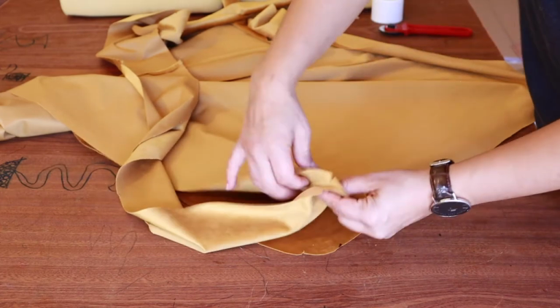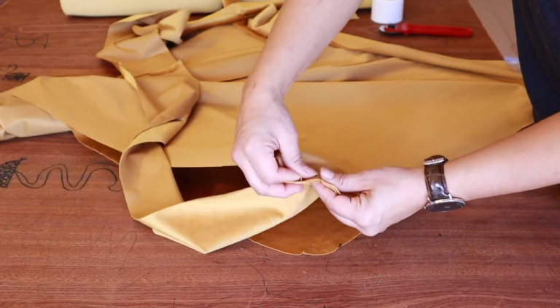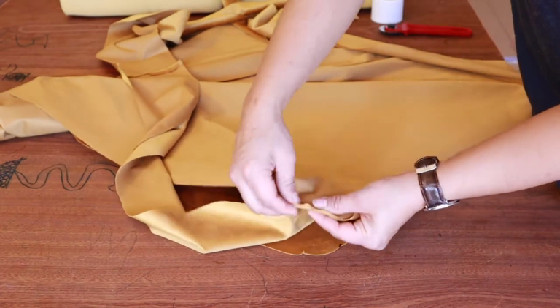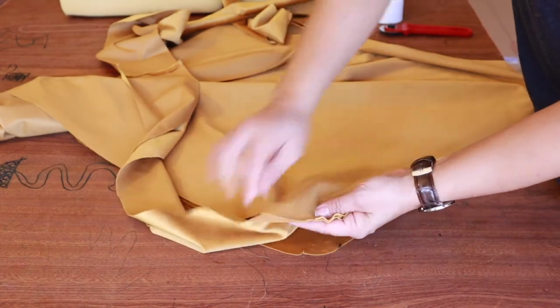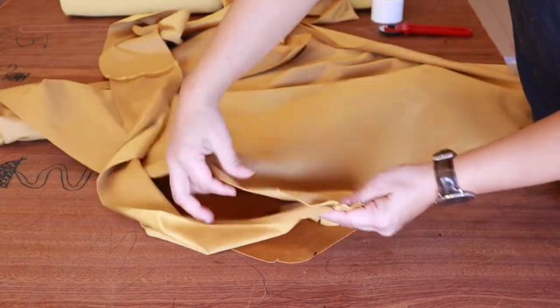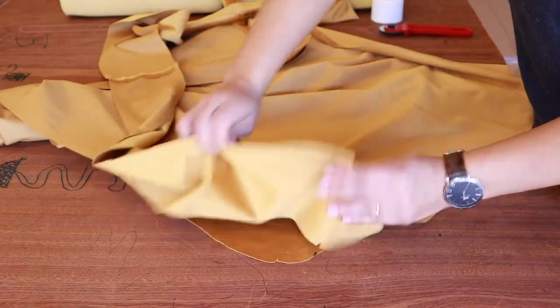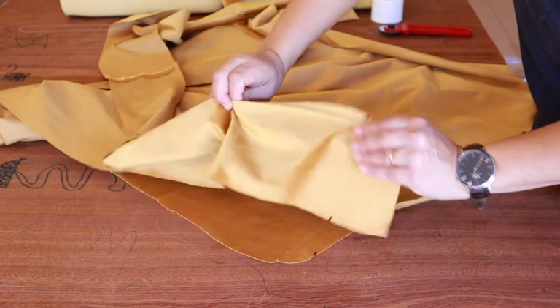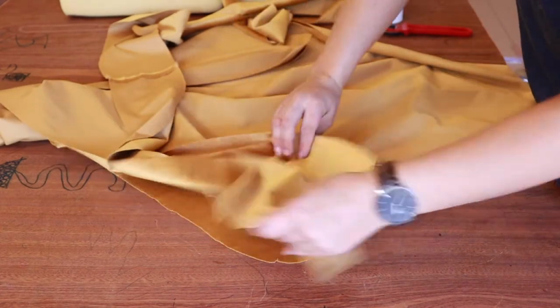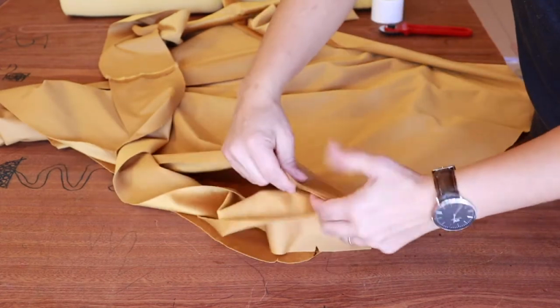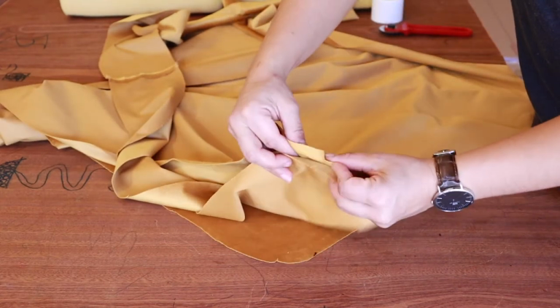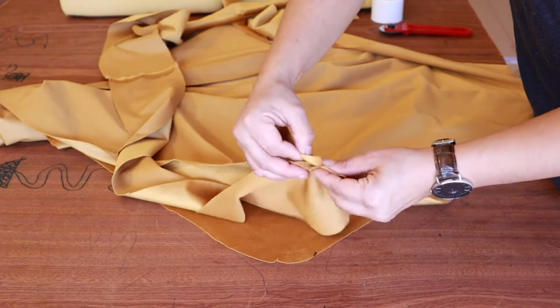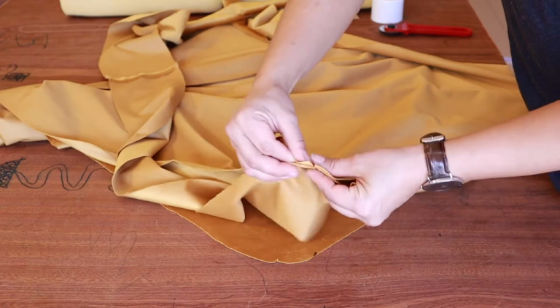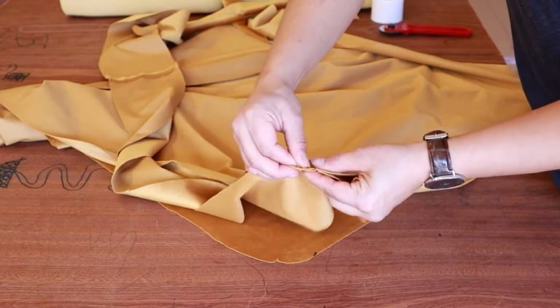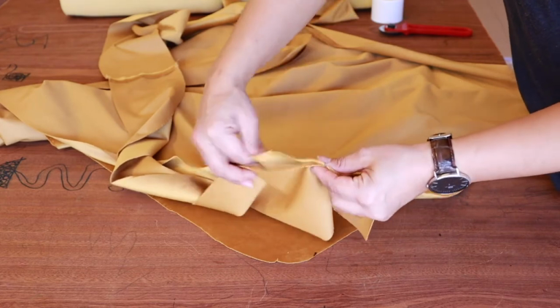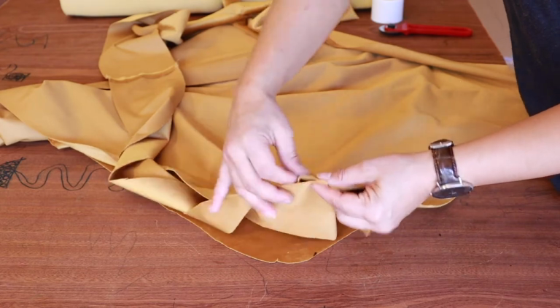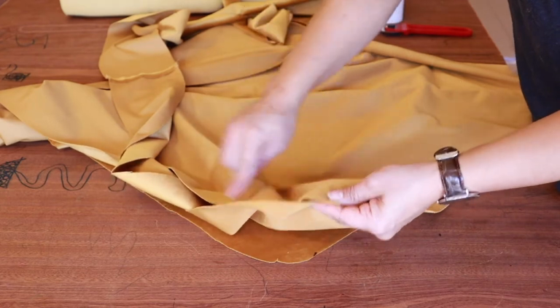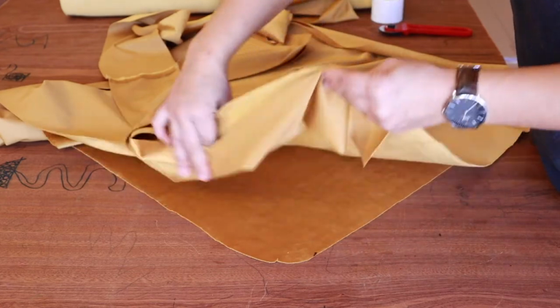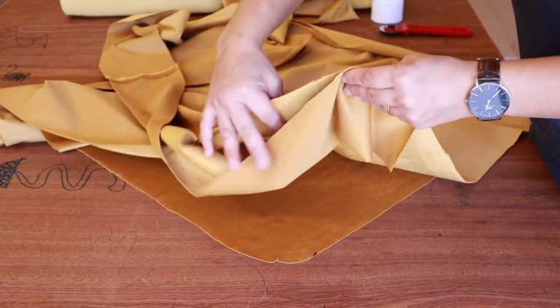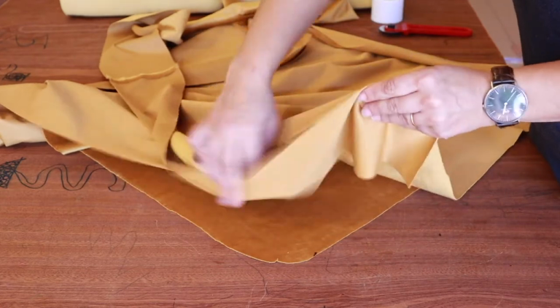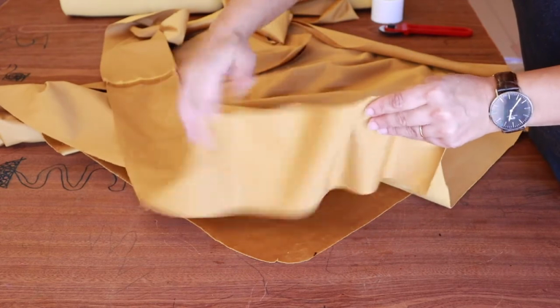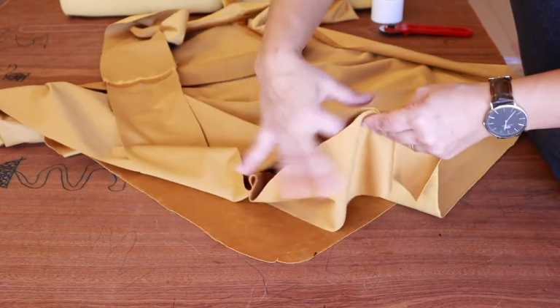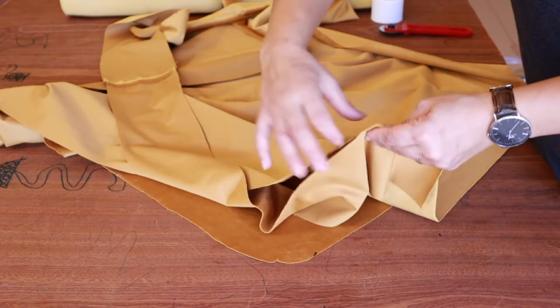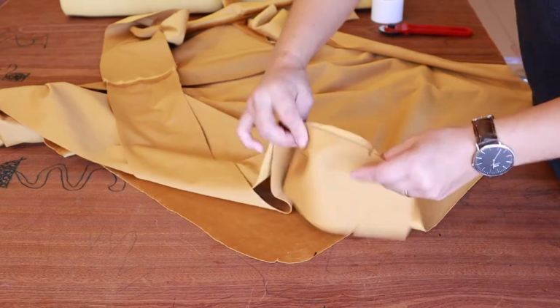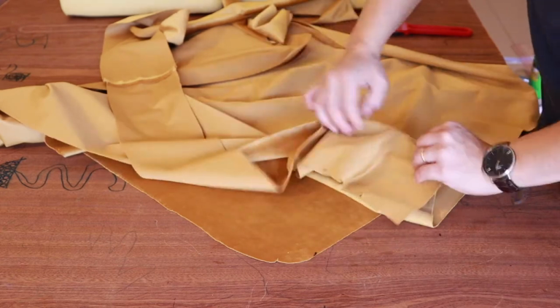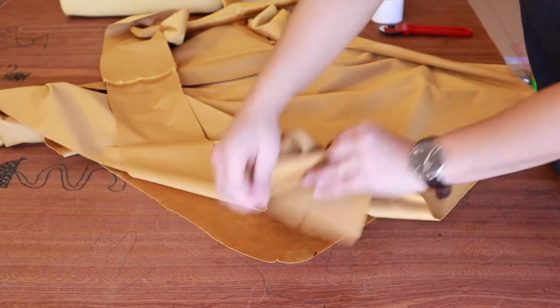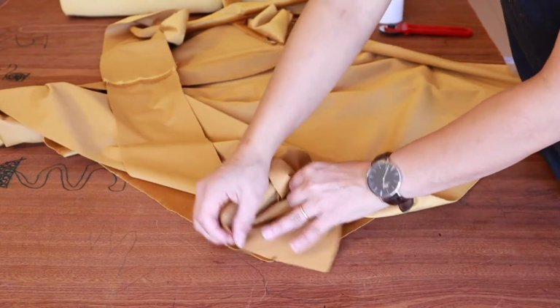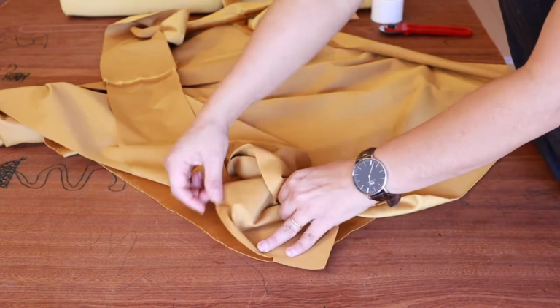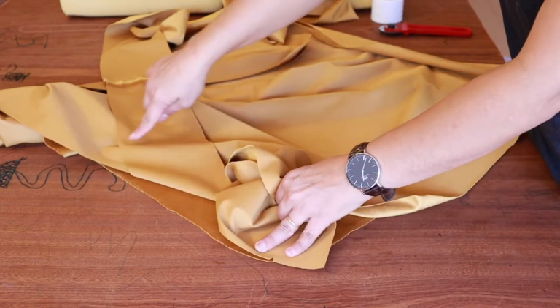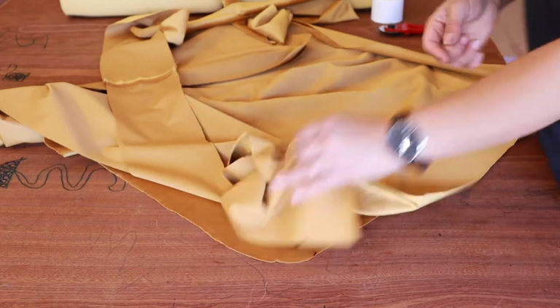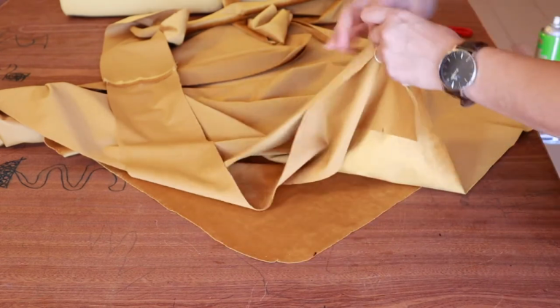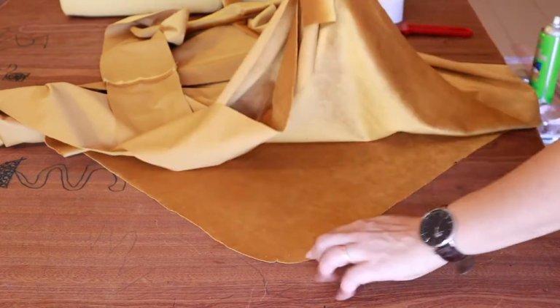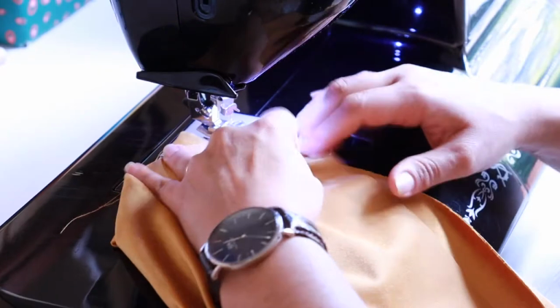That way when I sew the top and the bottom to the ribbon it won't skew away too much. It's very important to leave markings on your fabric so it's easier to keep things aligned. Just watch along and see what I do.